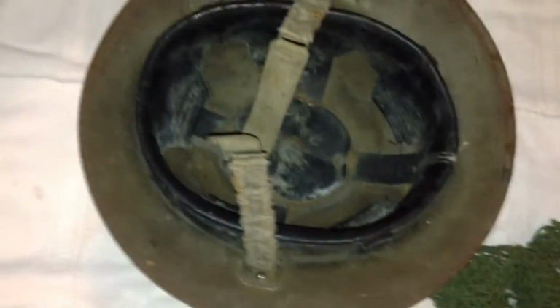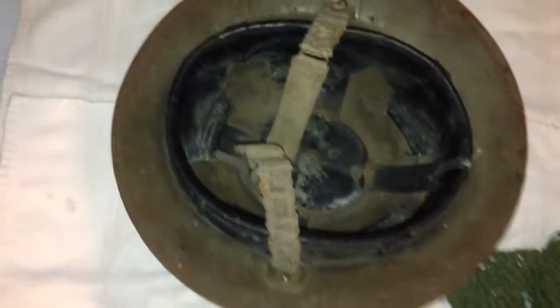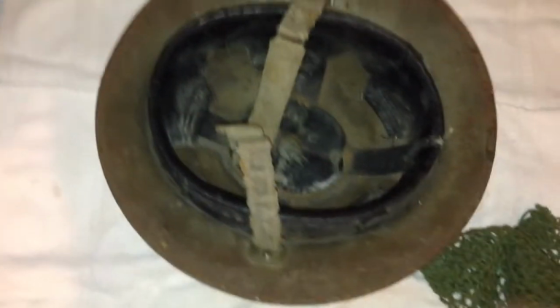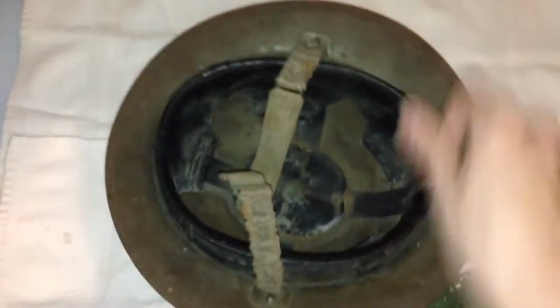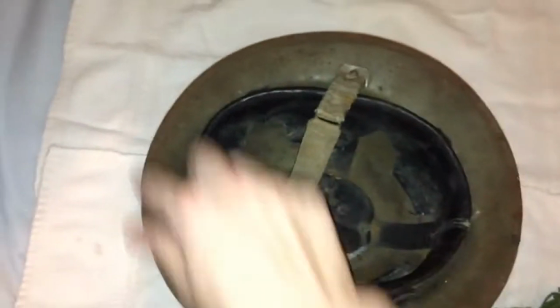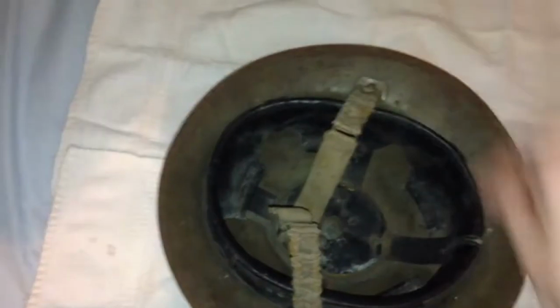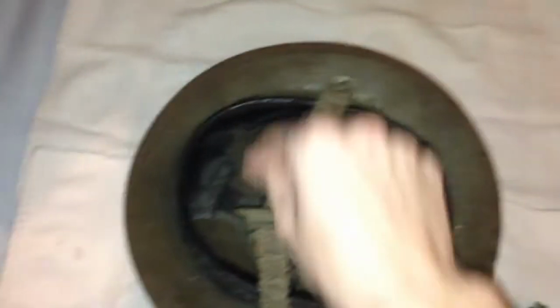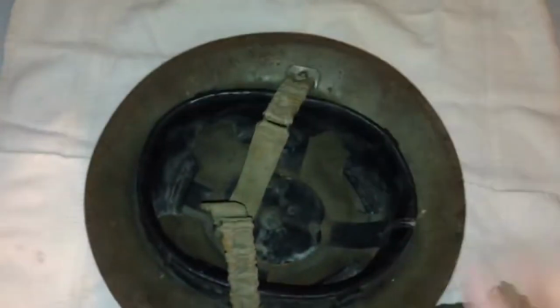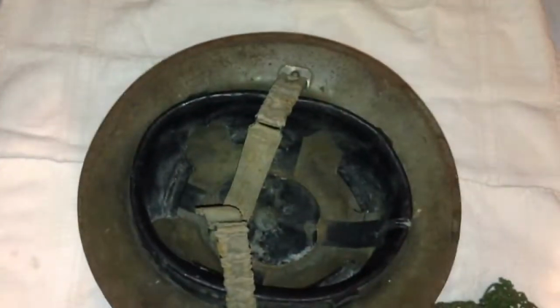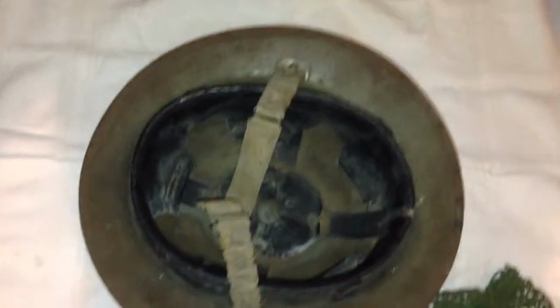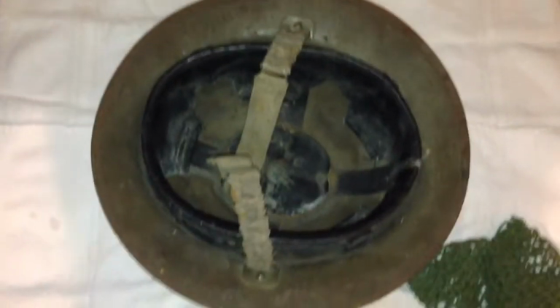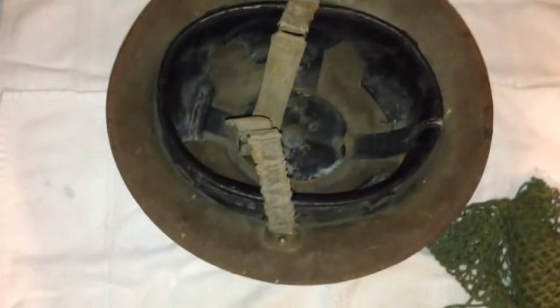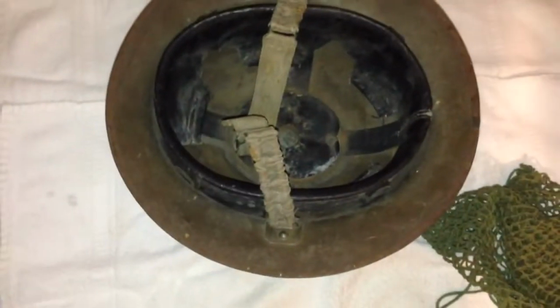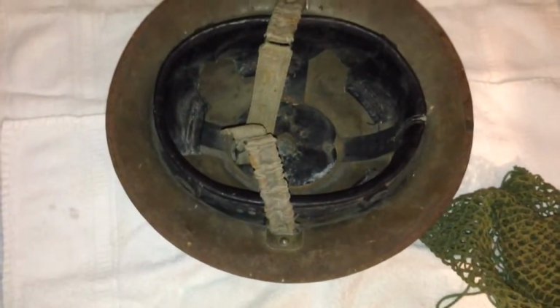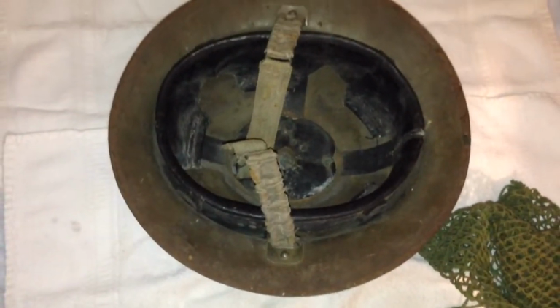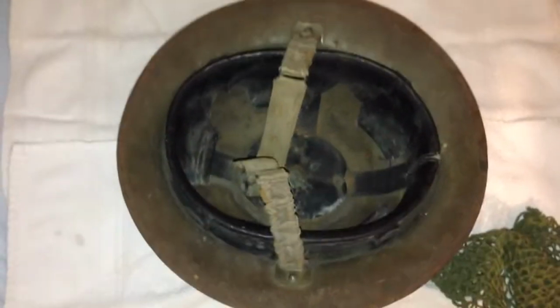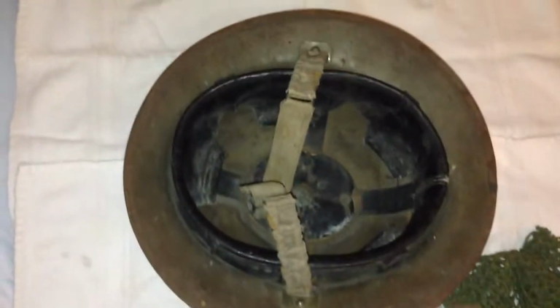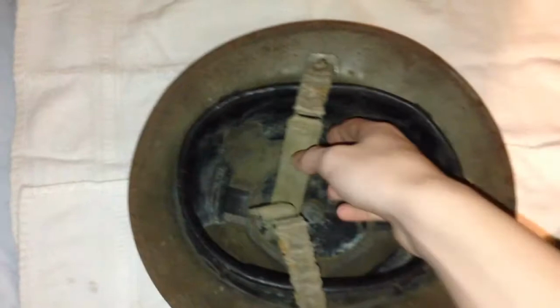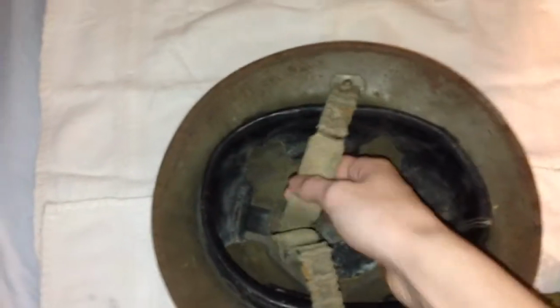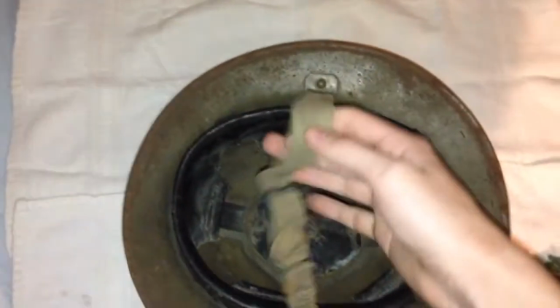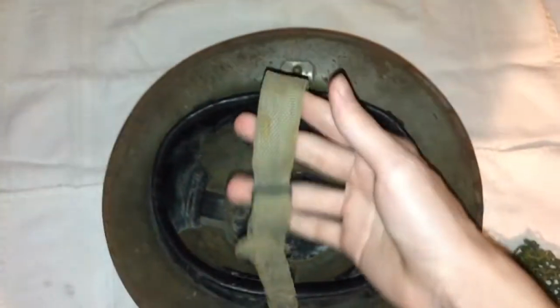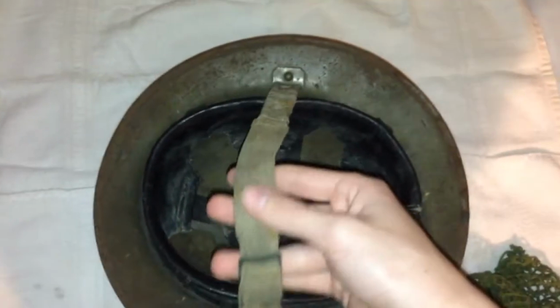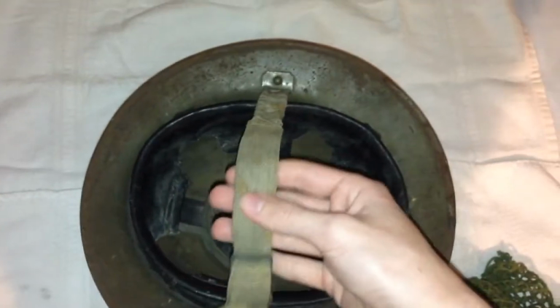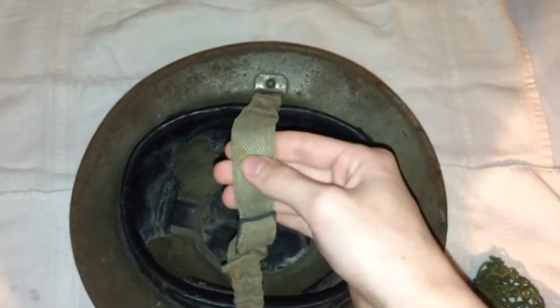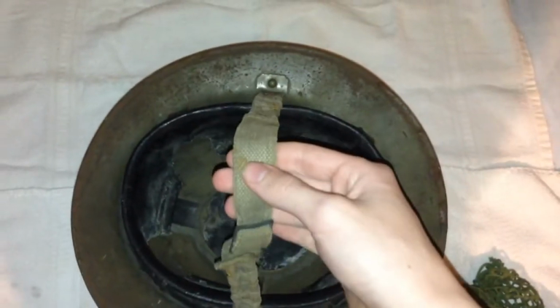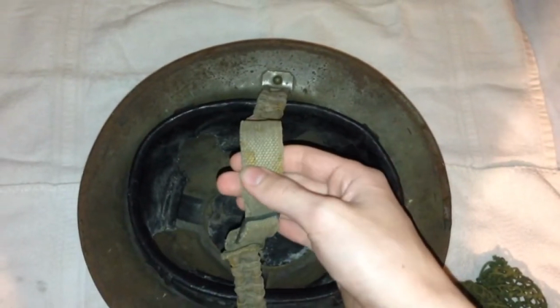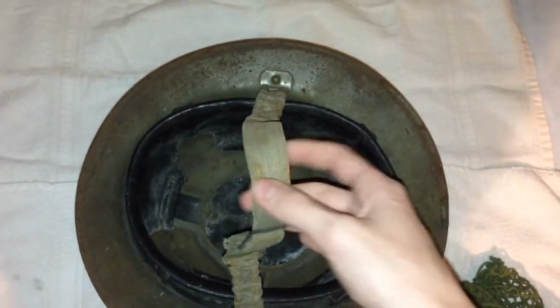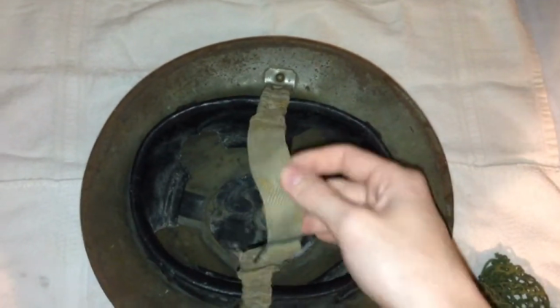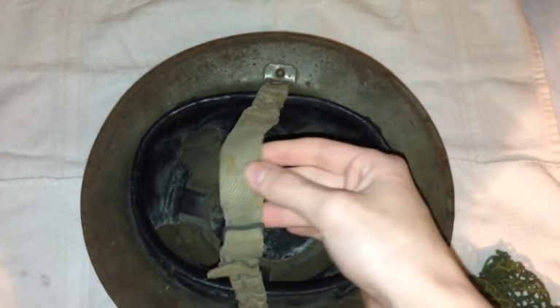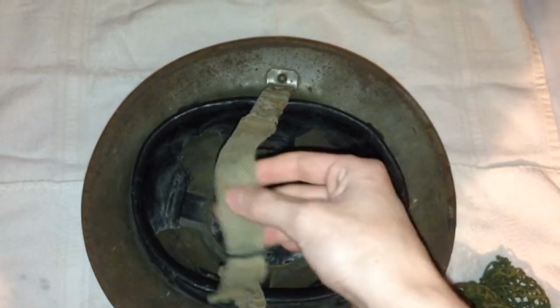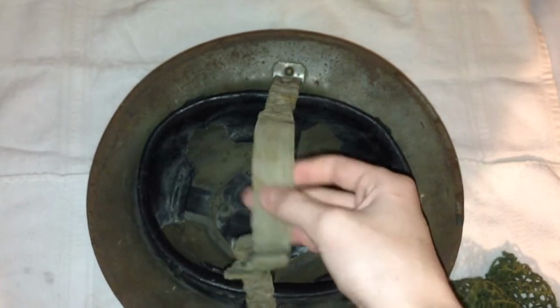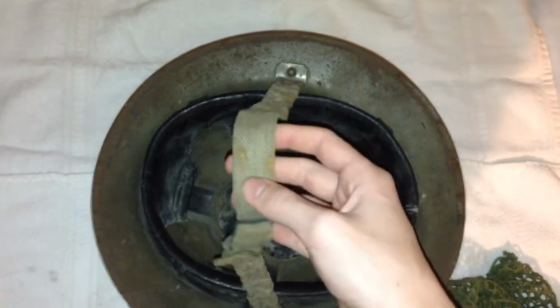You can actually turn this liner inside the helmet if you wanted to. It also has an older chin strap that was replaced in the Mark II because this would often slip off the wearer's chin.